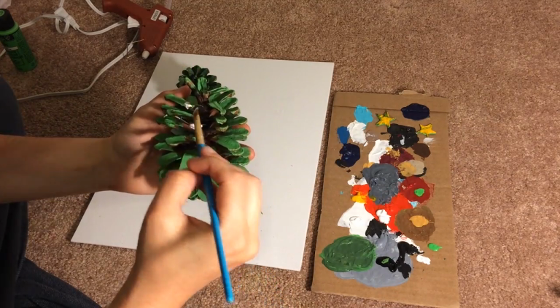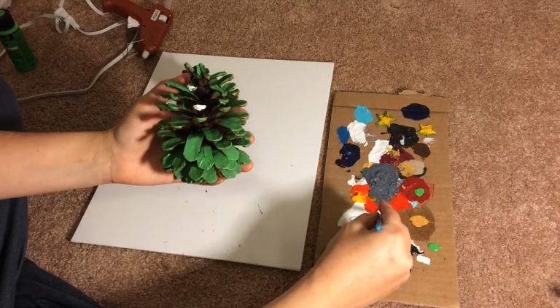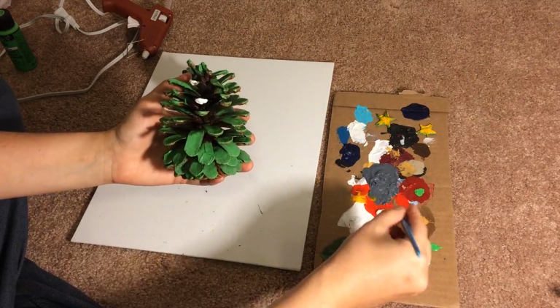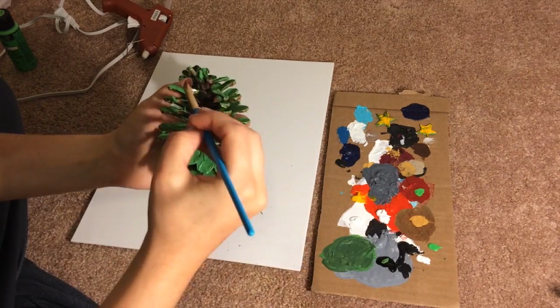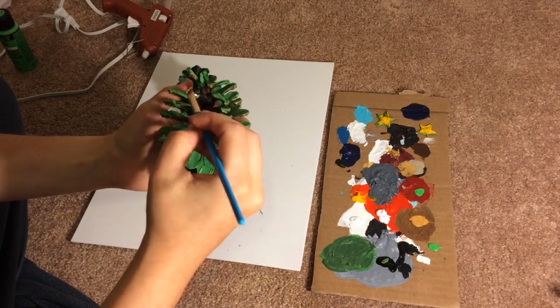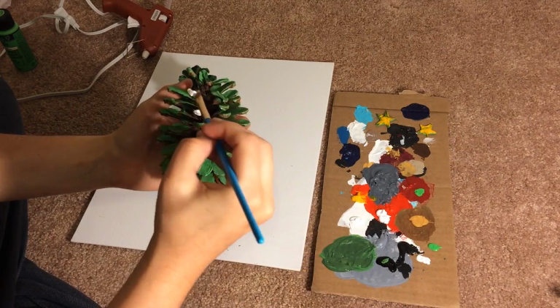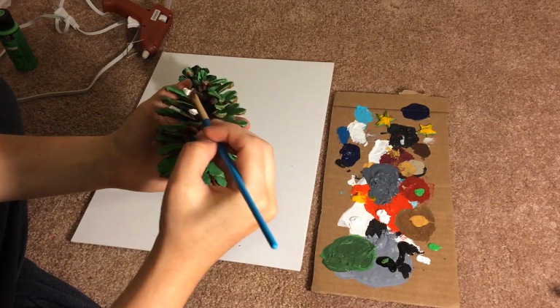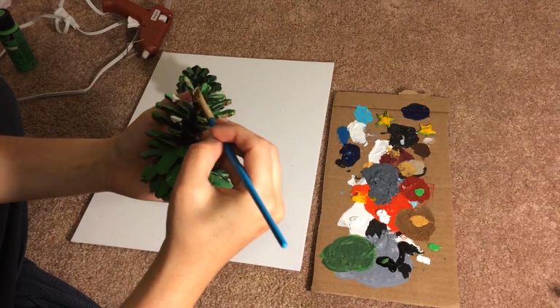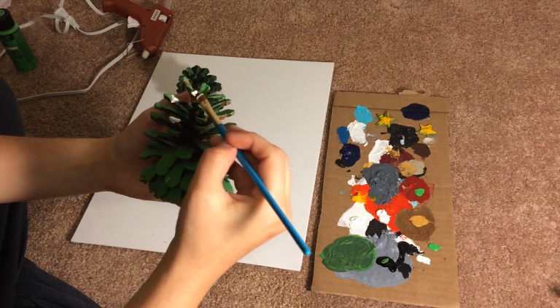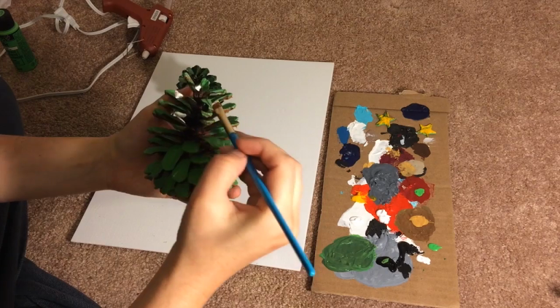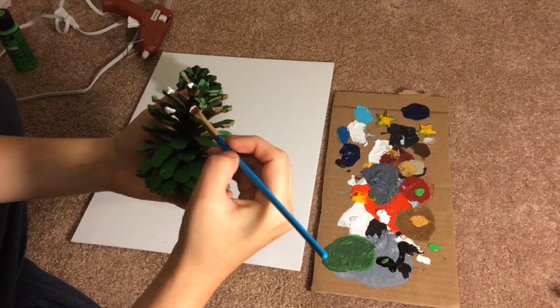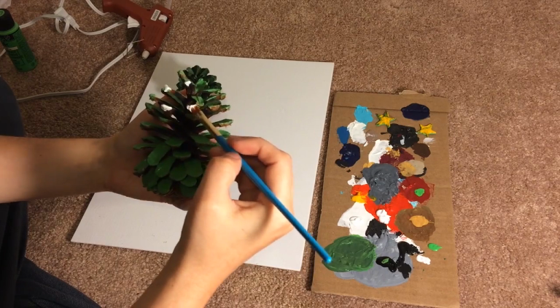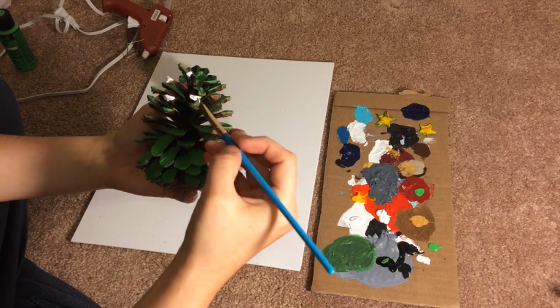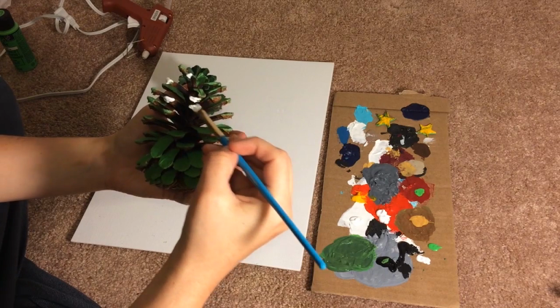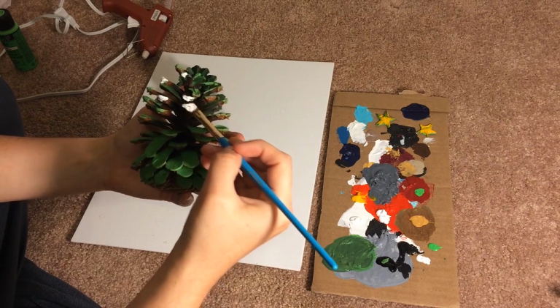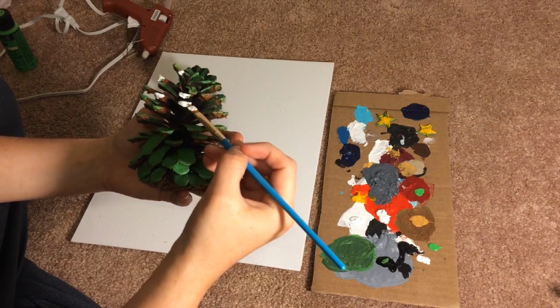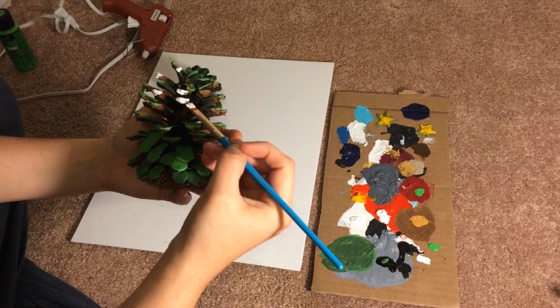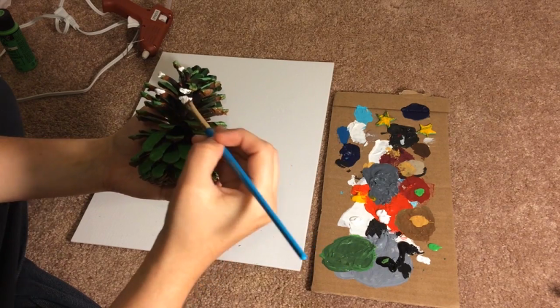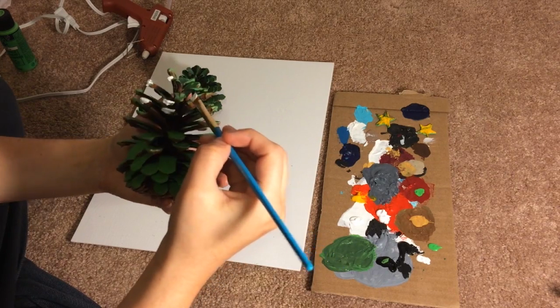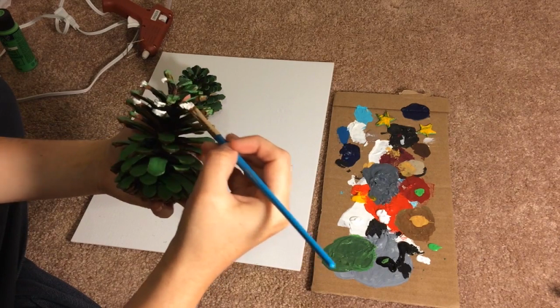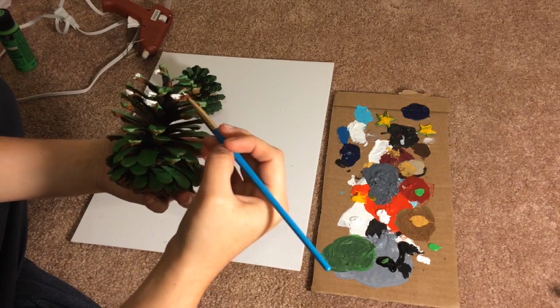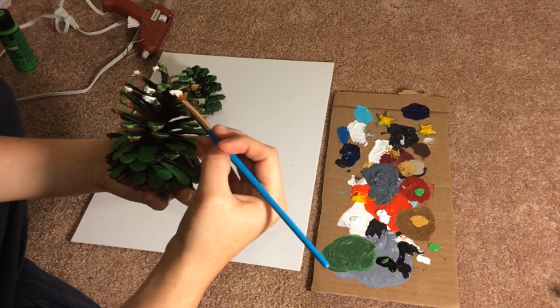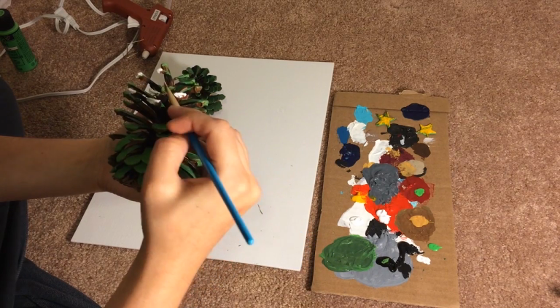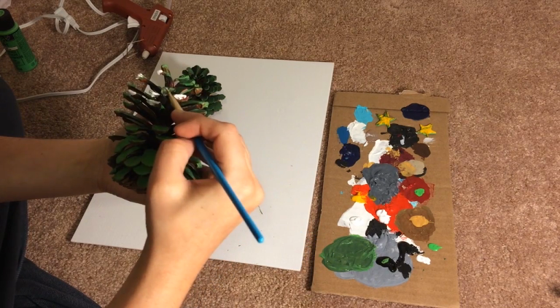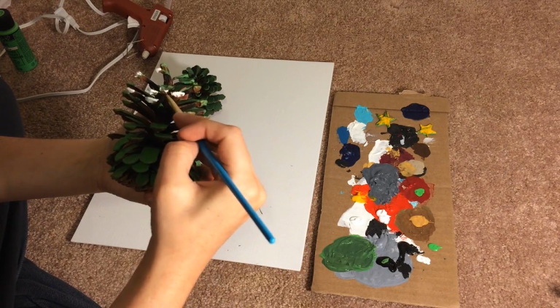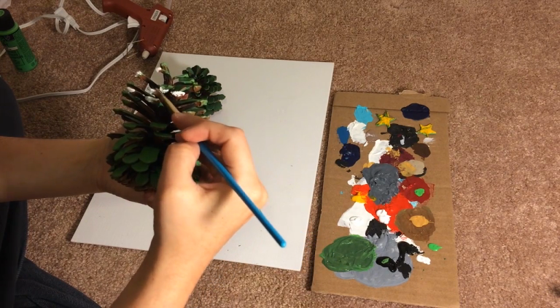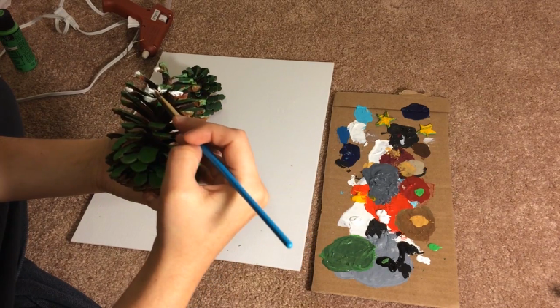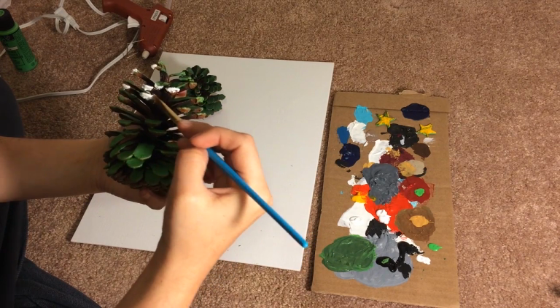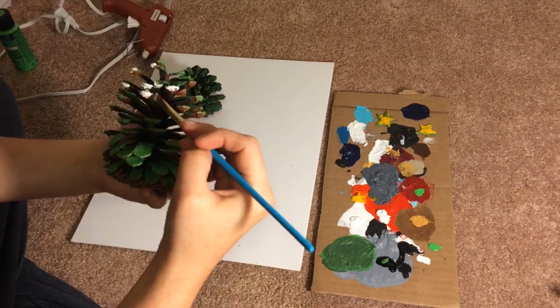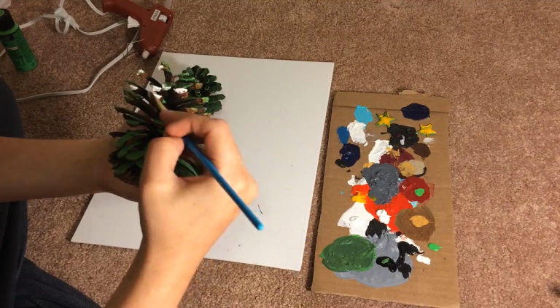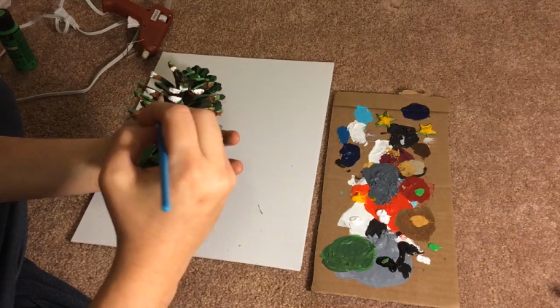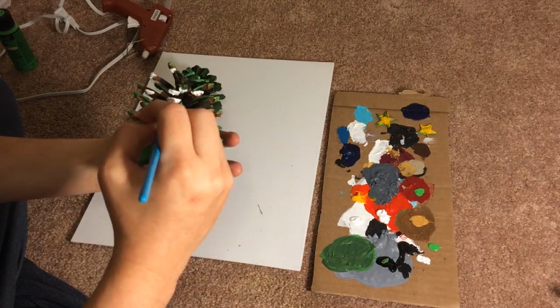This is a super easy project. Just need a couple pinecones — paint those green. You paint the edges white.